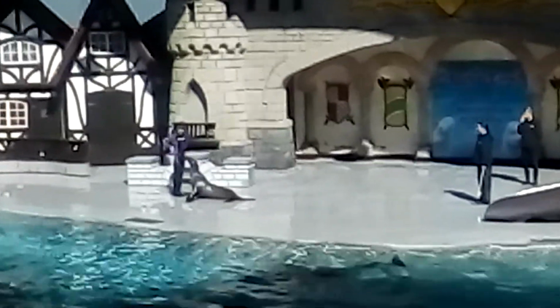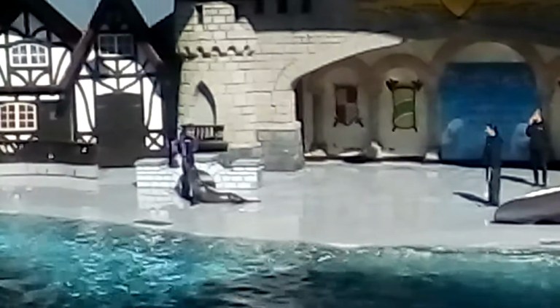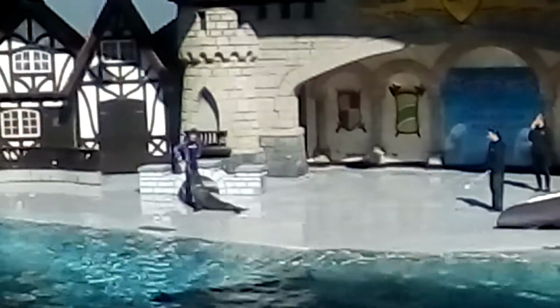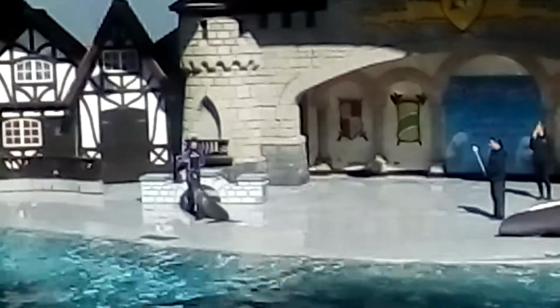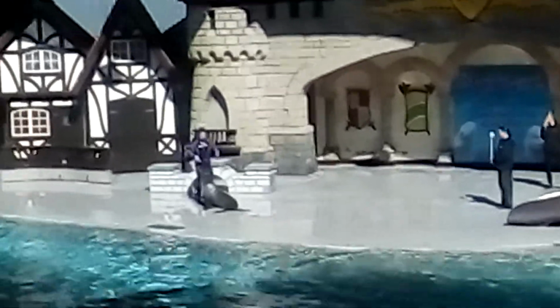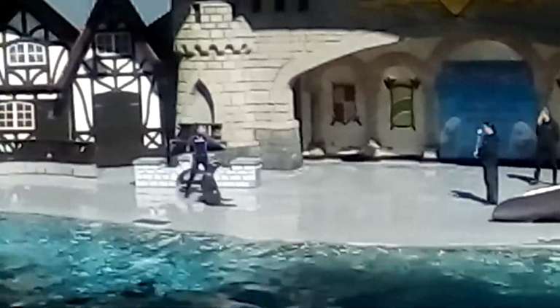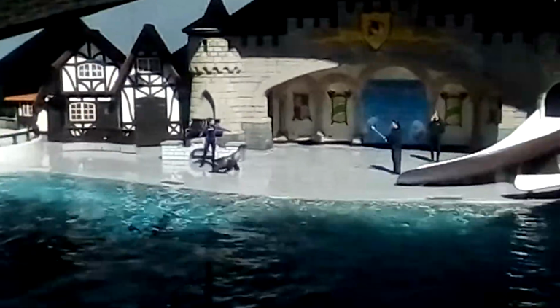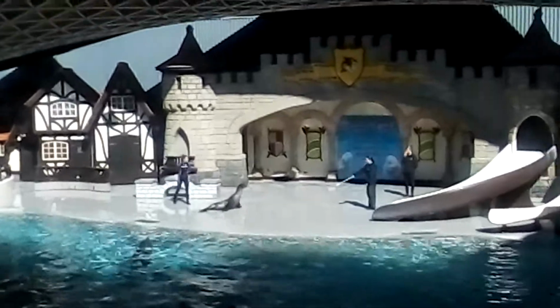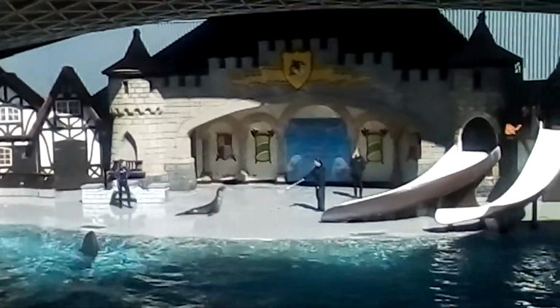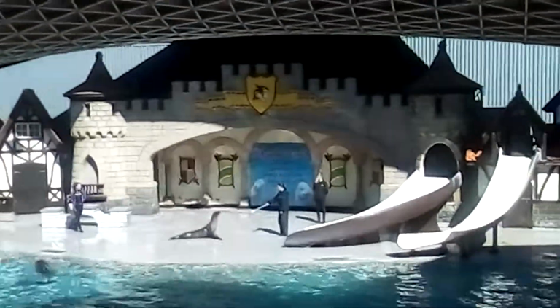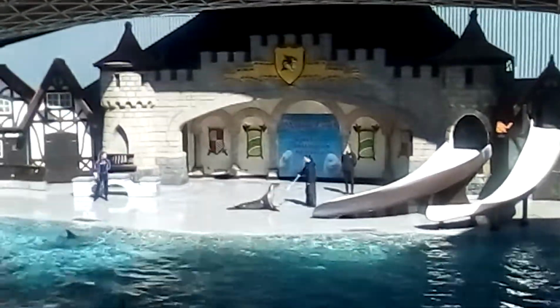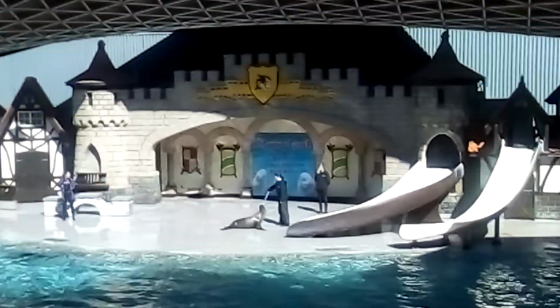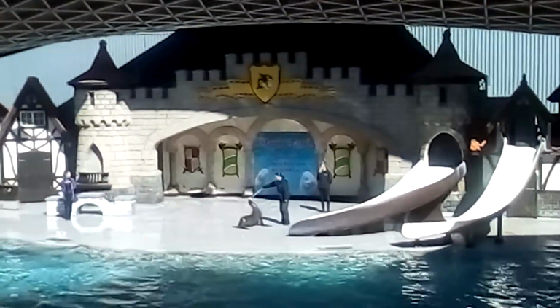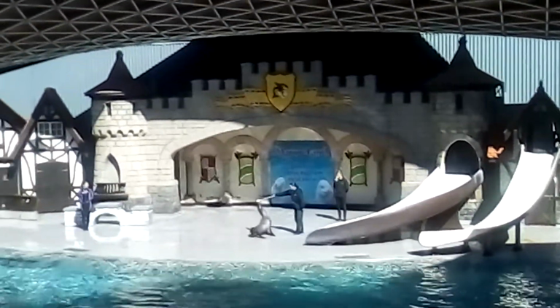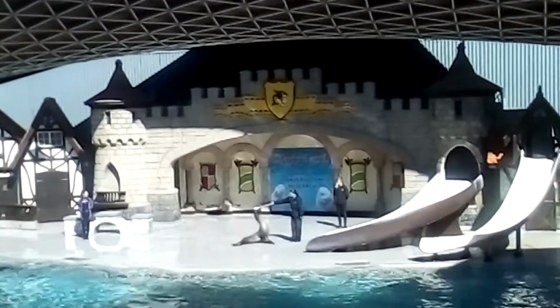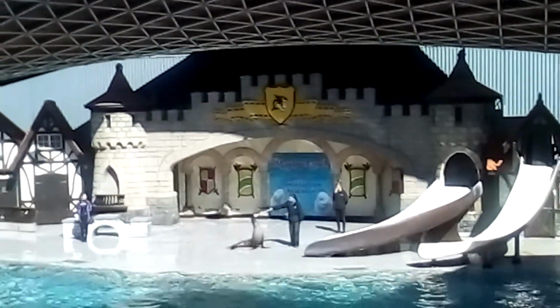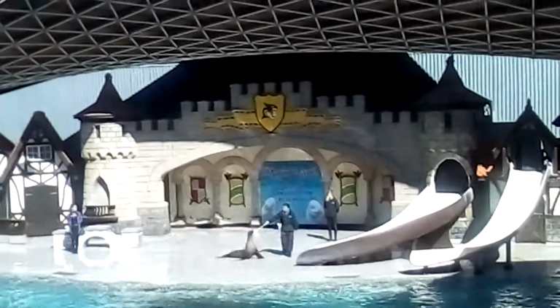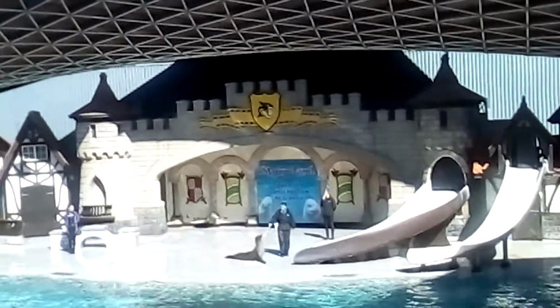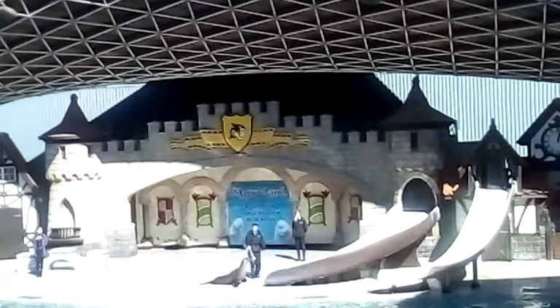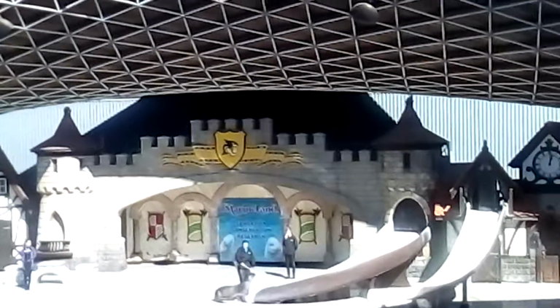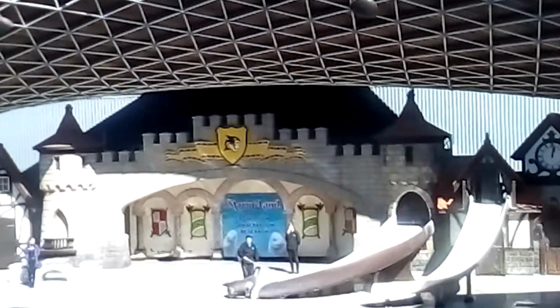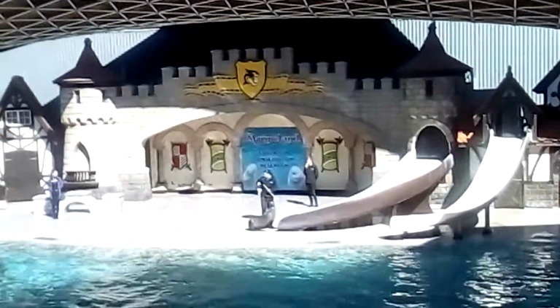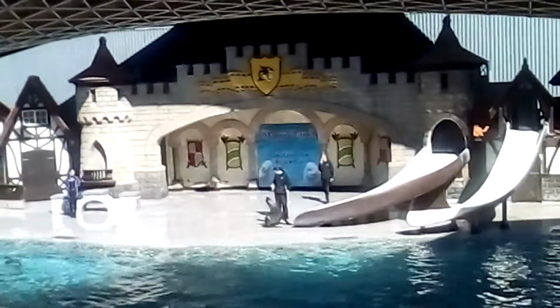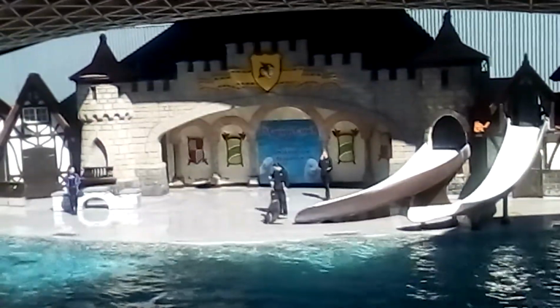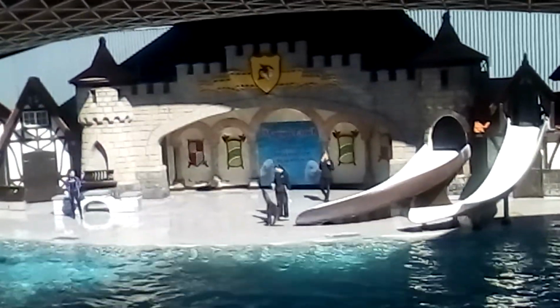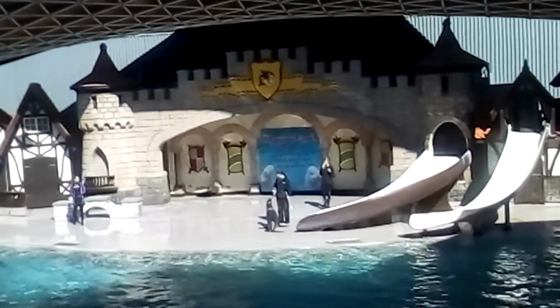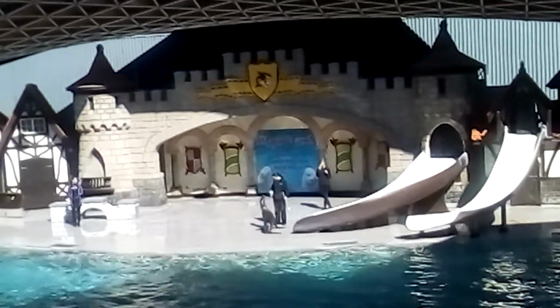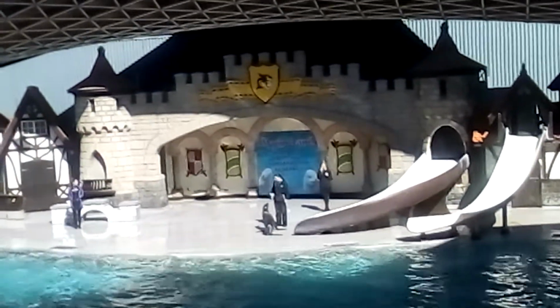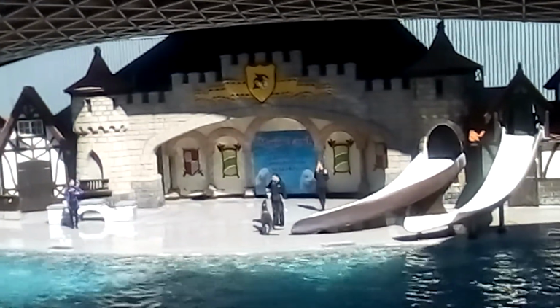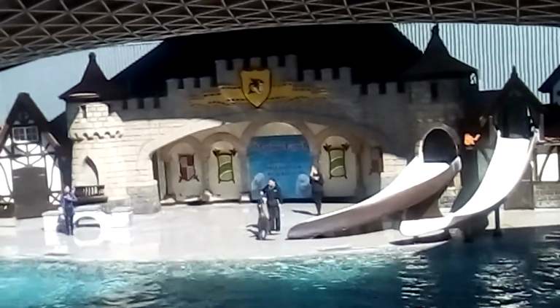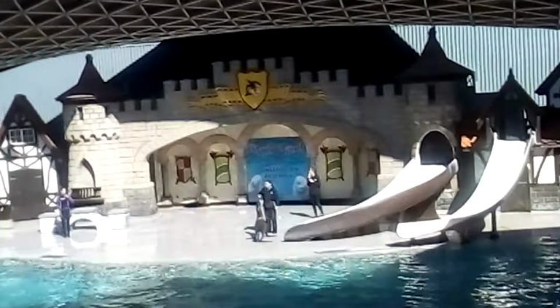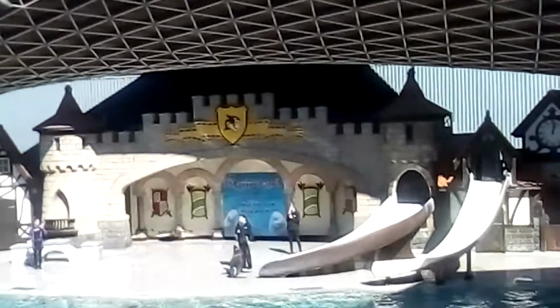Sydney is going to be working on some of the basics of training today, which is a simple point and target. As you can see, Sydney completely understands what she needs to be doing. She gives that whistle bridge and she receives her reinforcement.